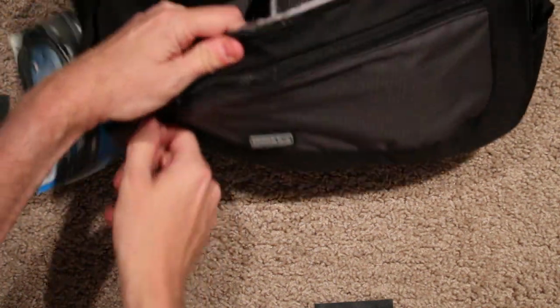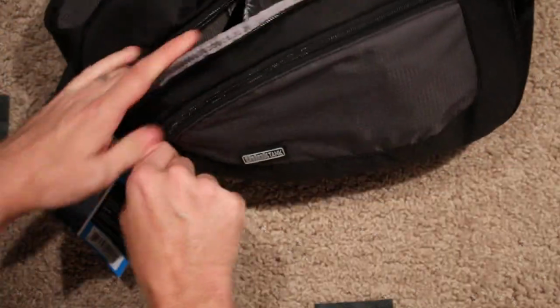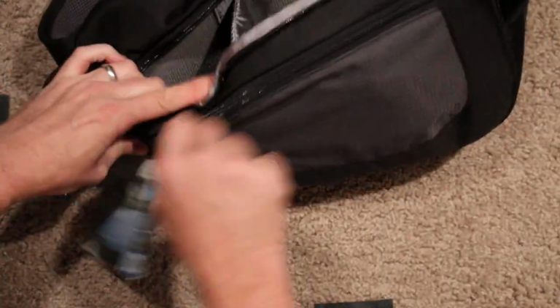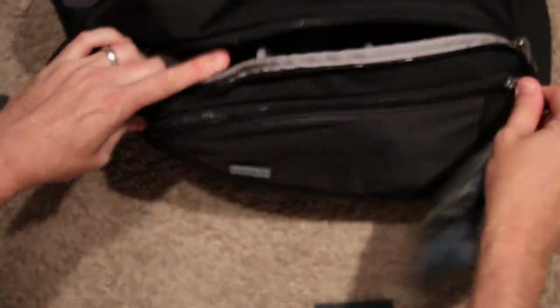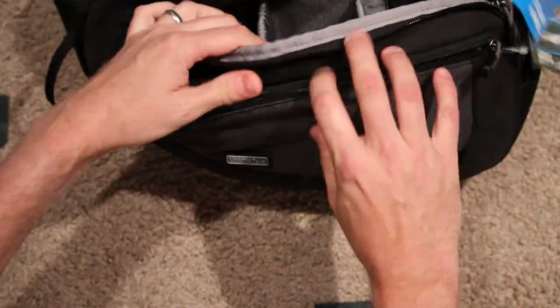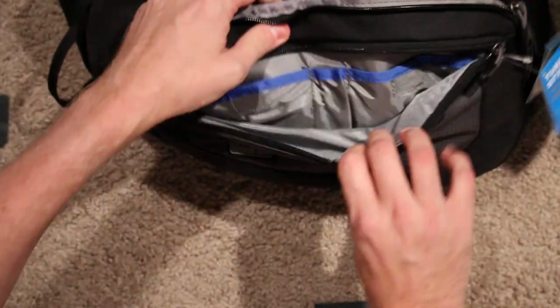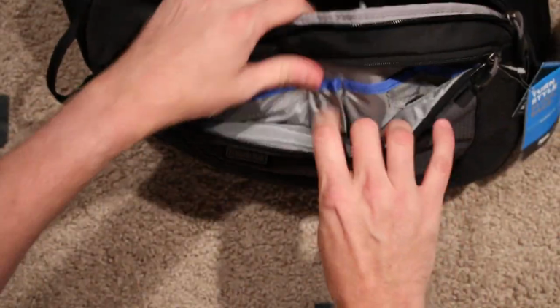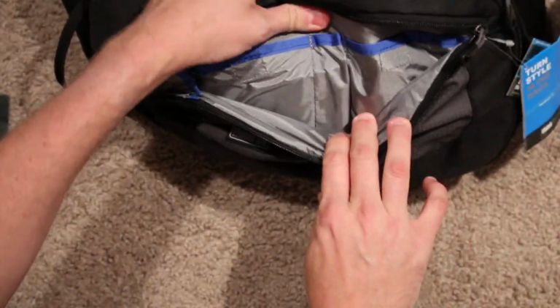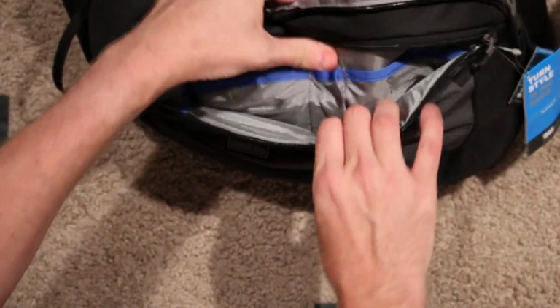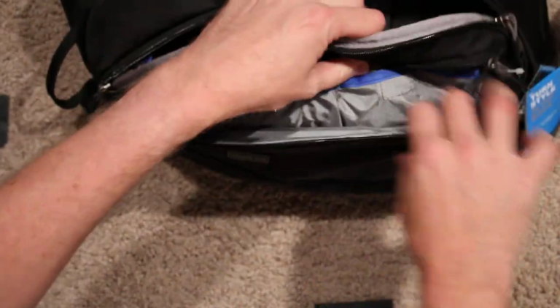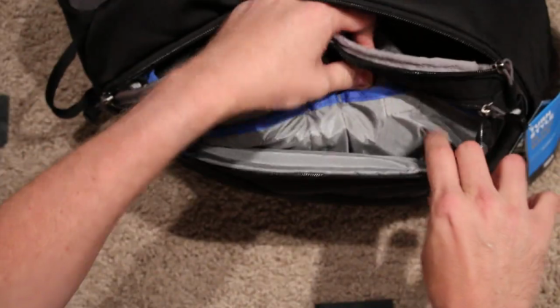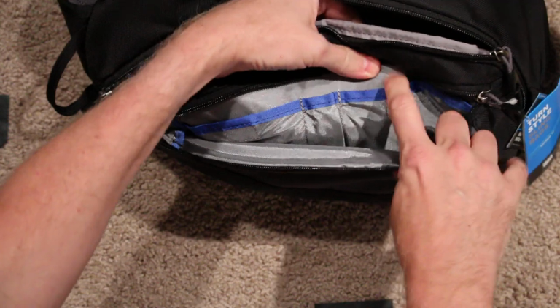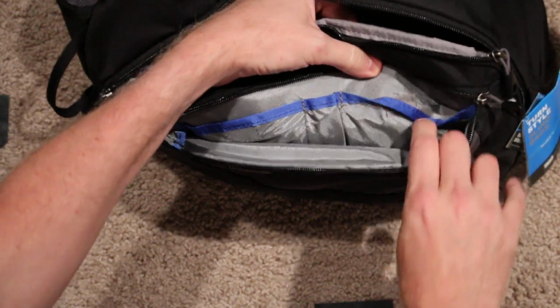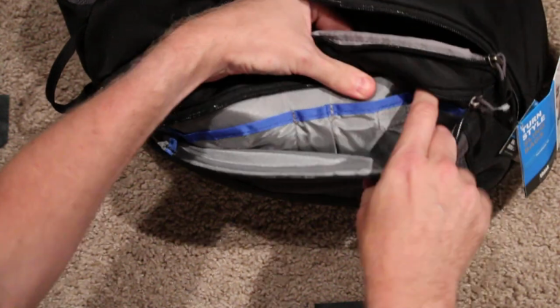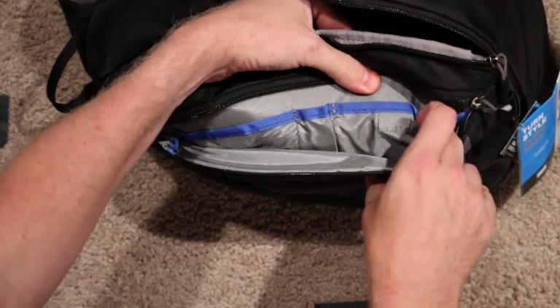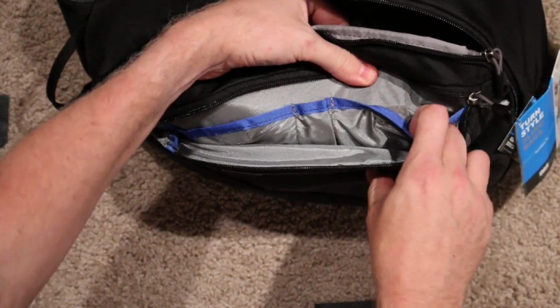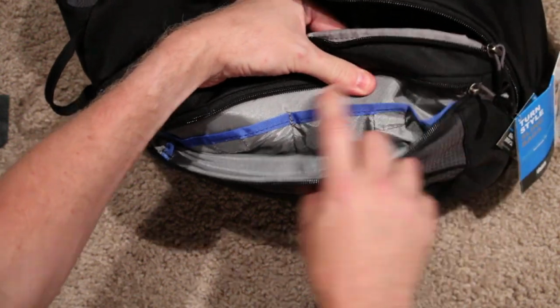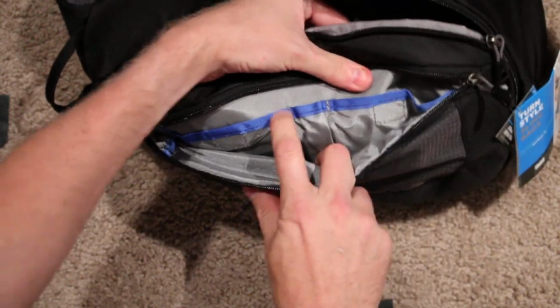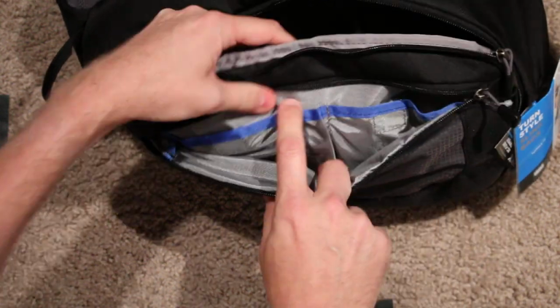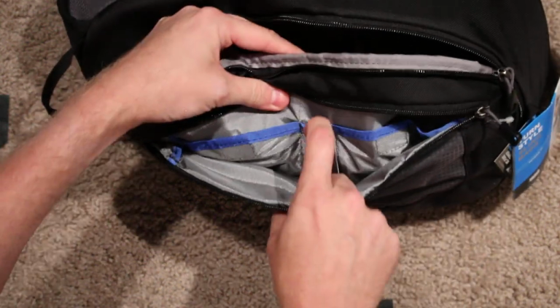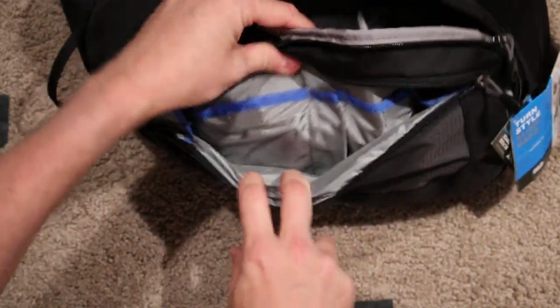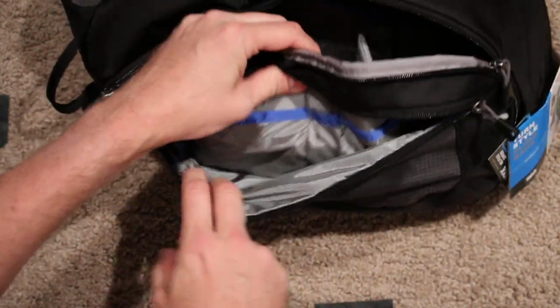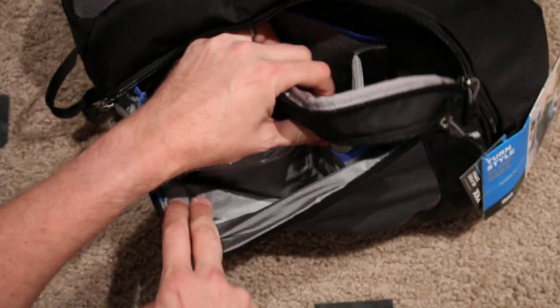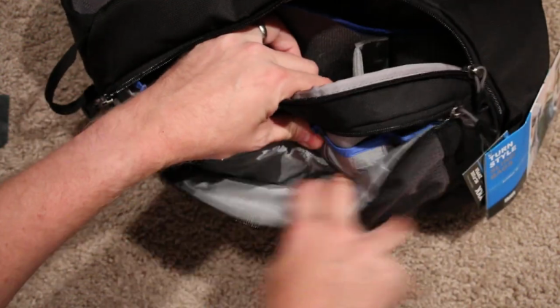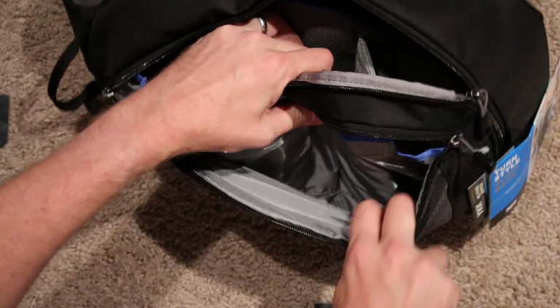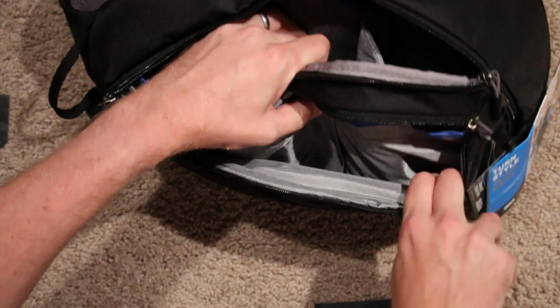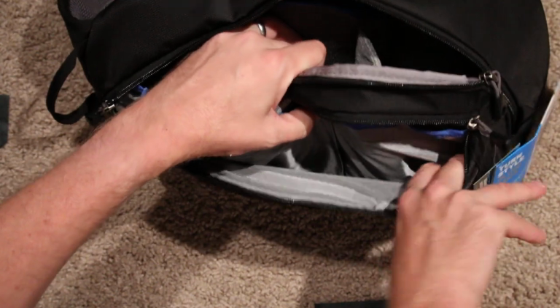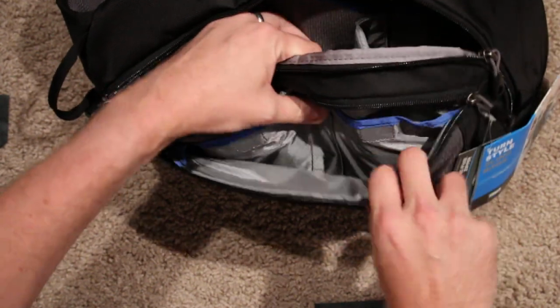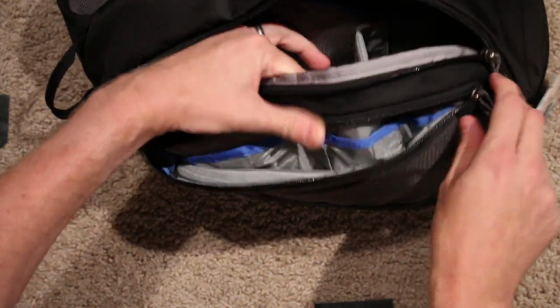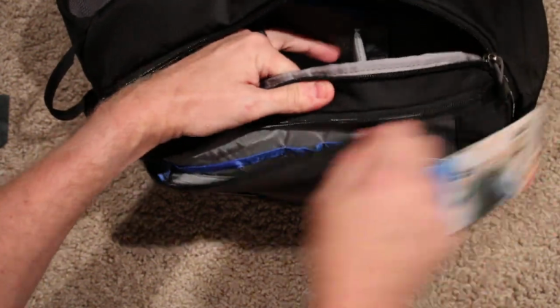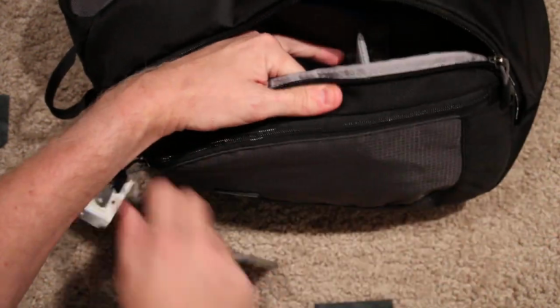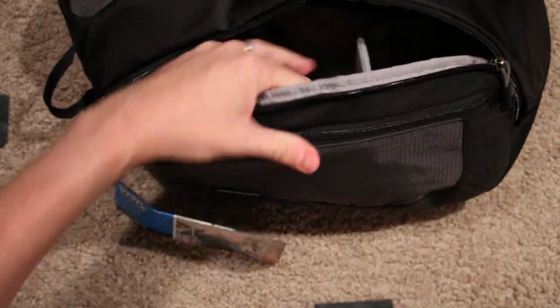On the outside here, if I open this up, there's a nice compartment to hold things like business cards, filters, pens, your keys, extra memory cards.